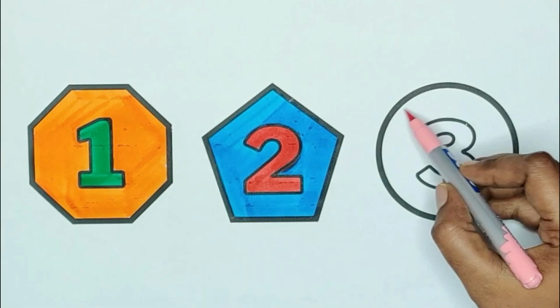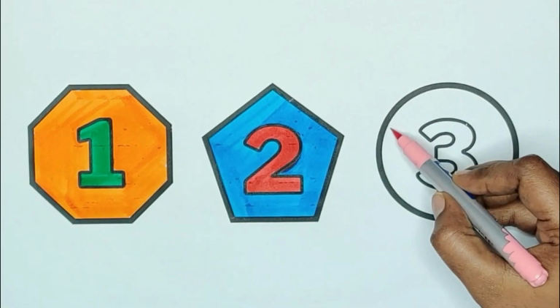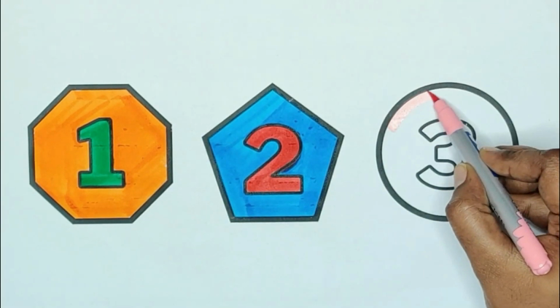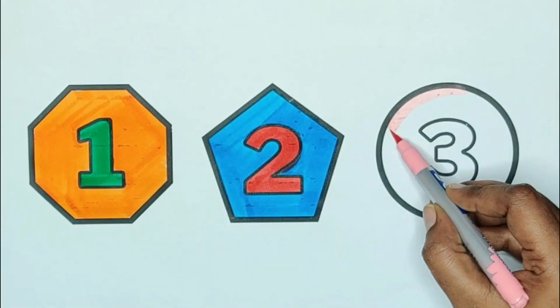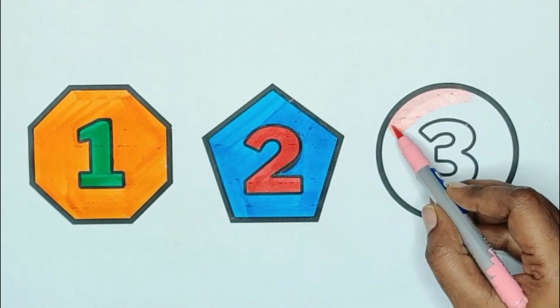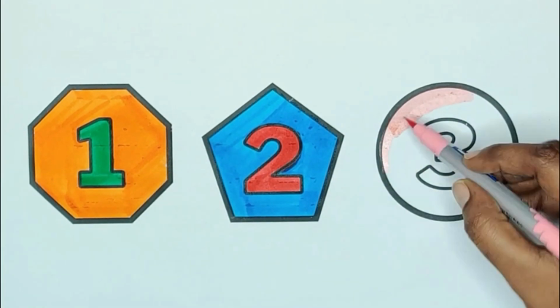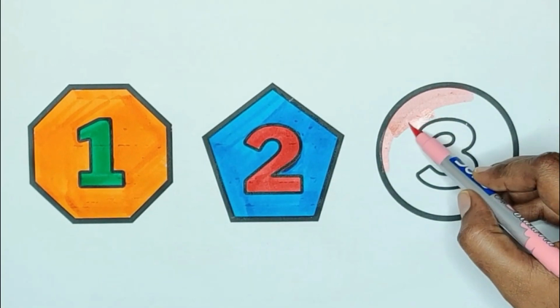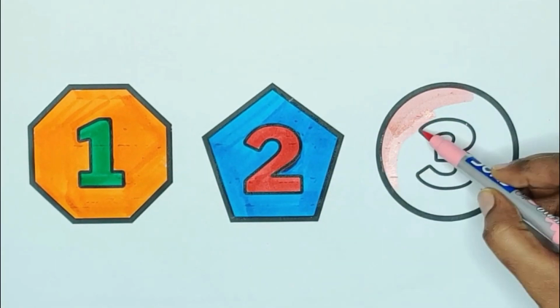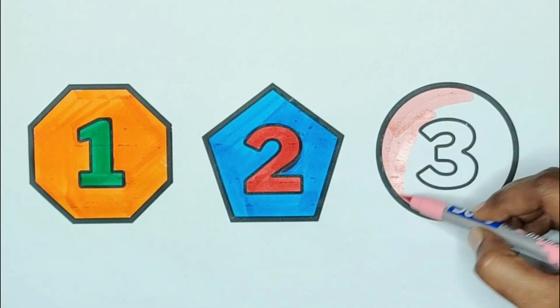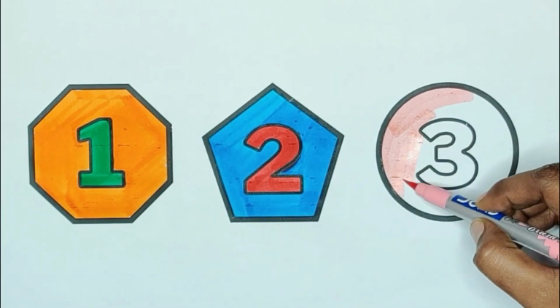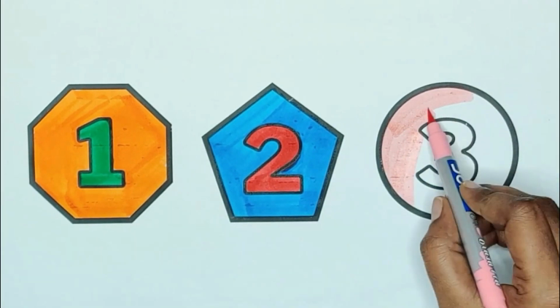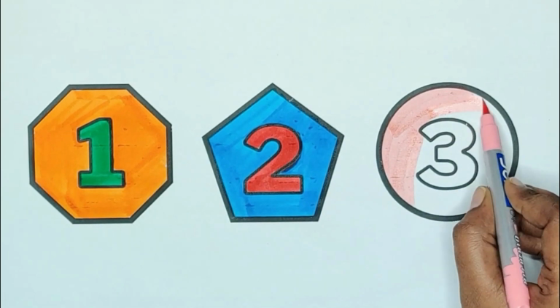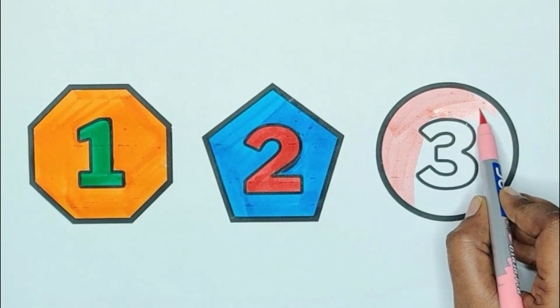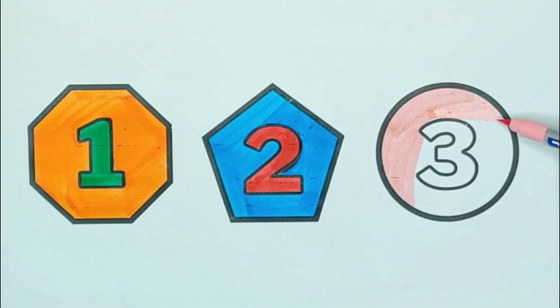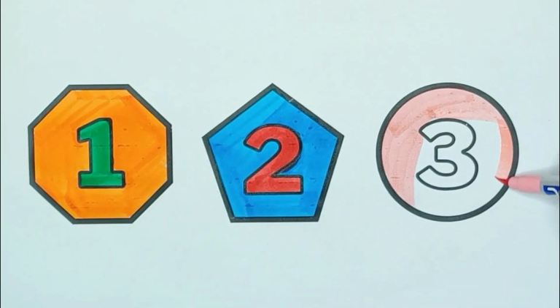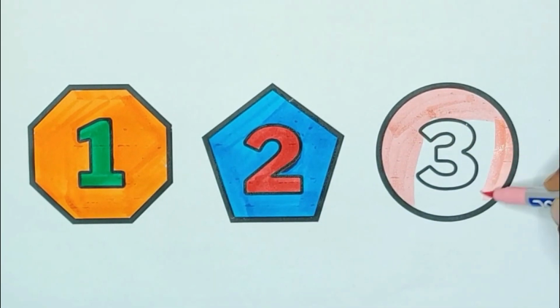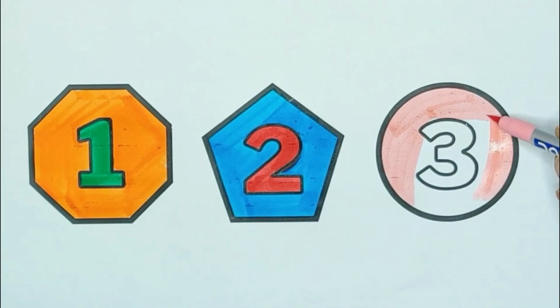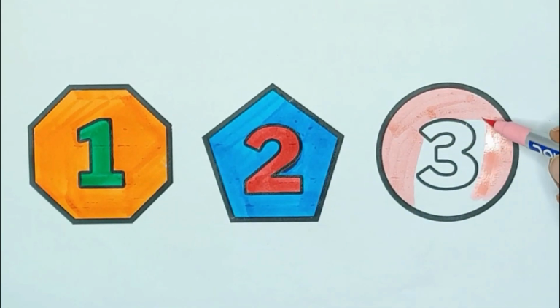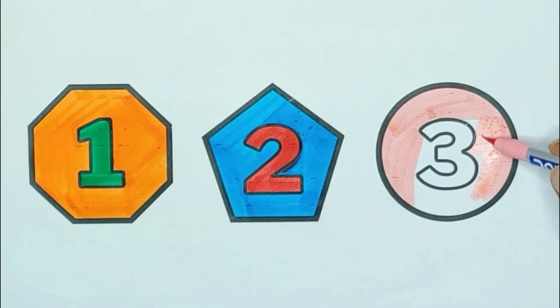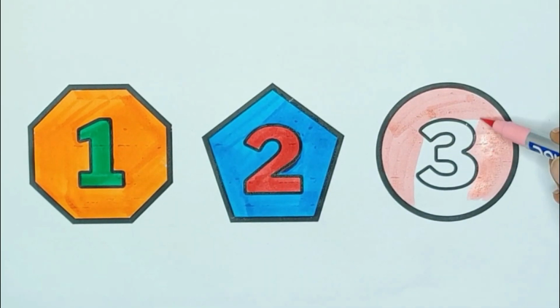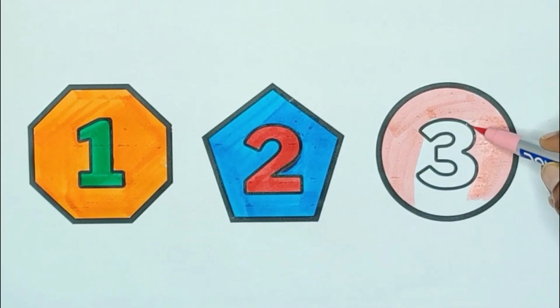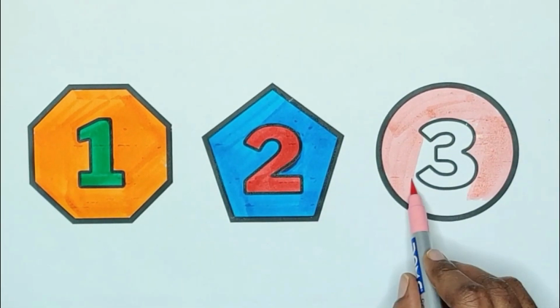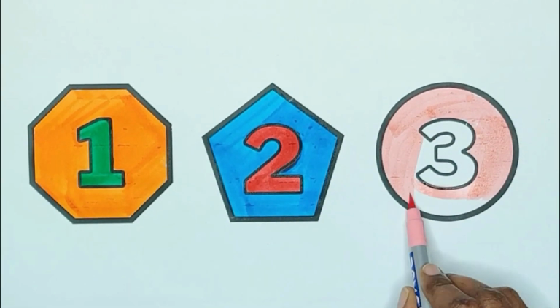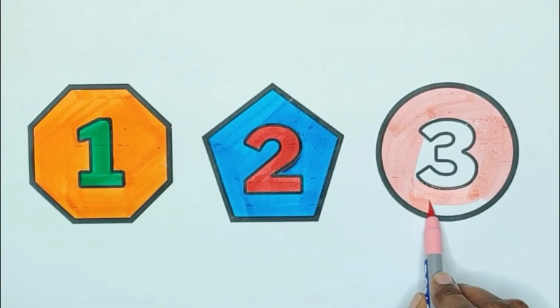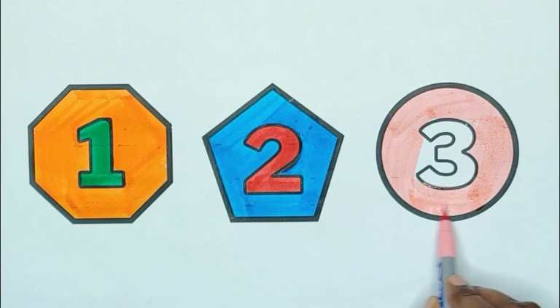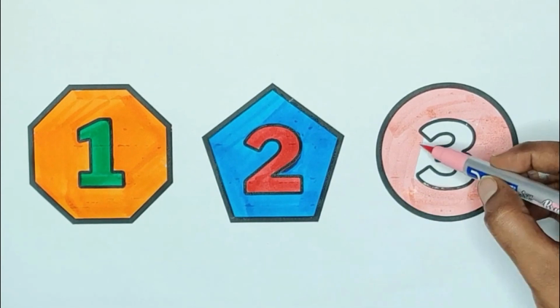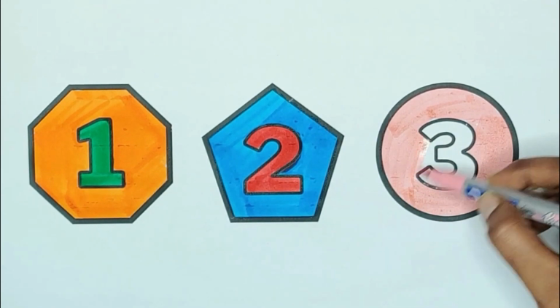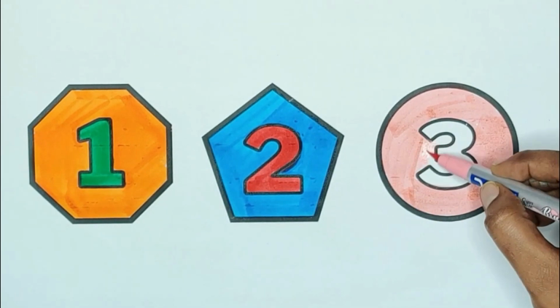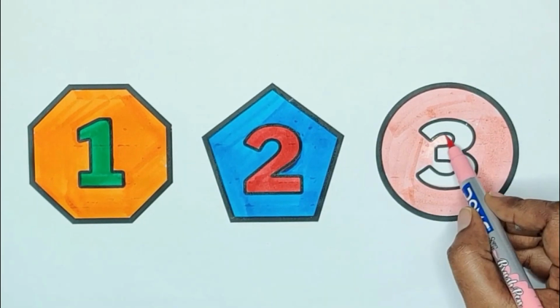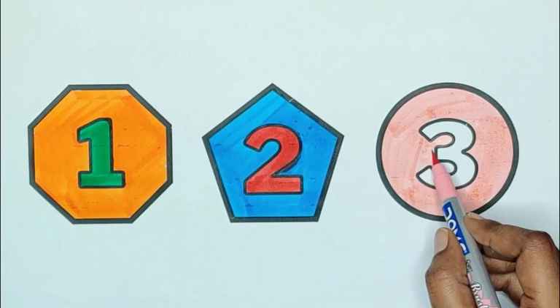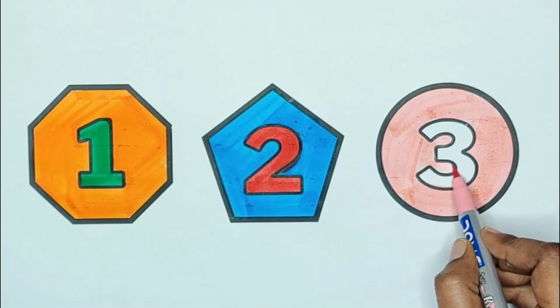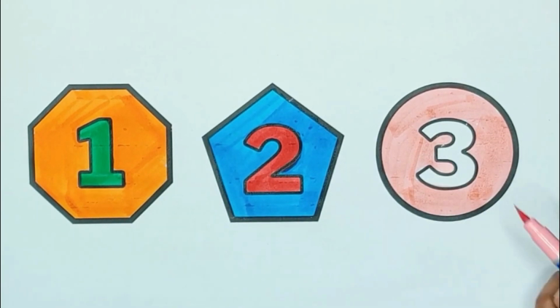Pink color, circle. The shape is circle. Pink color, circle.